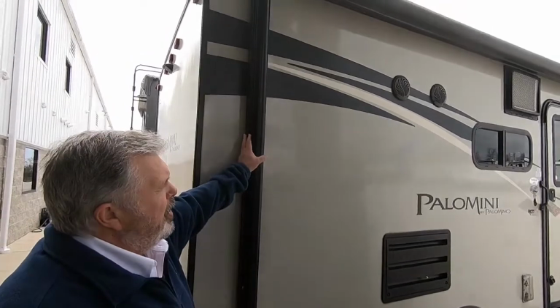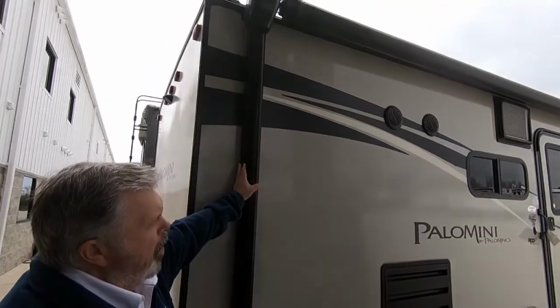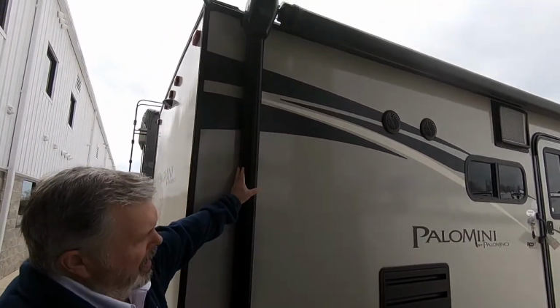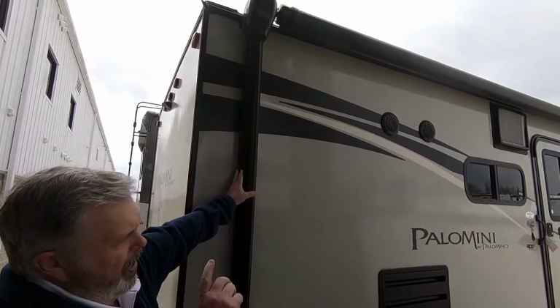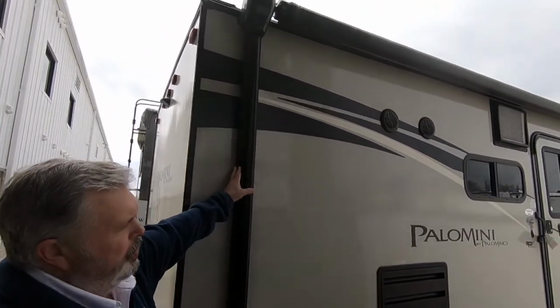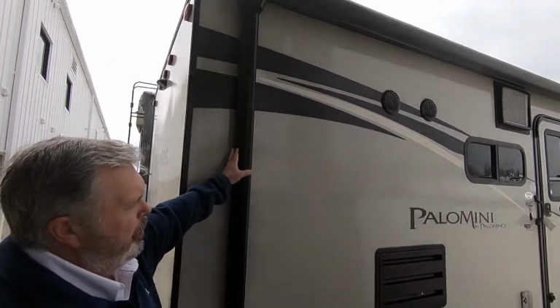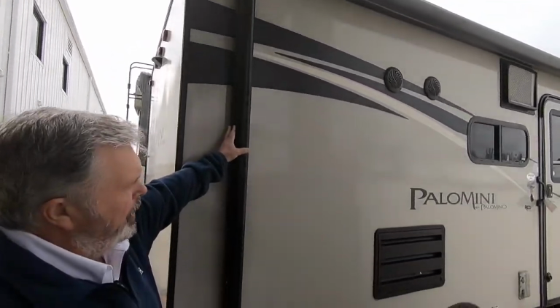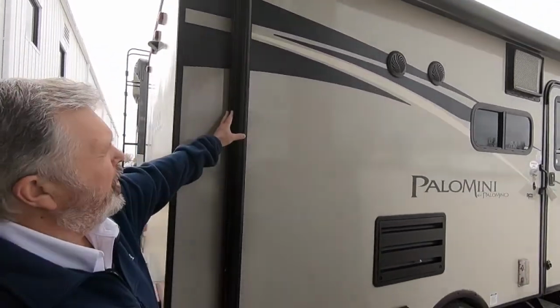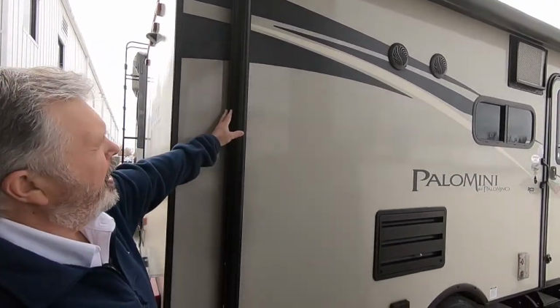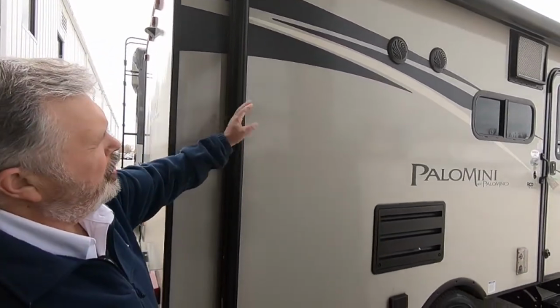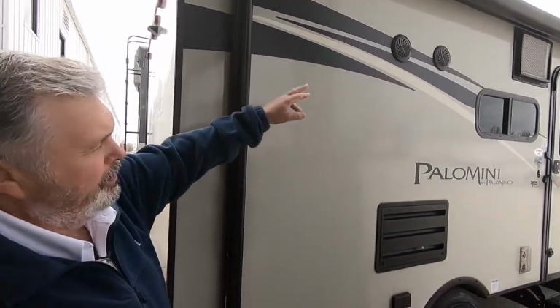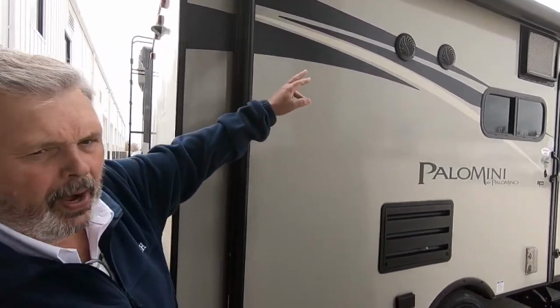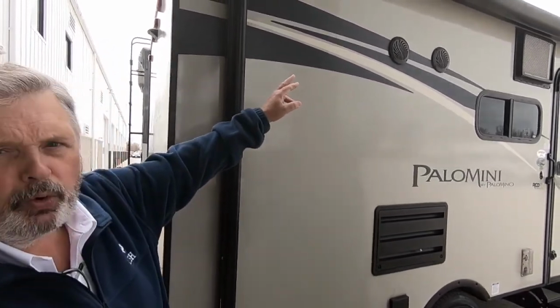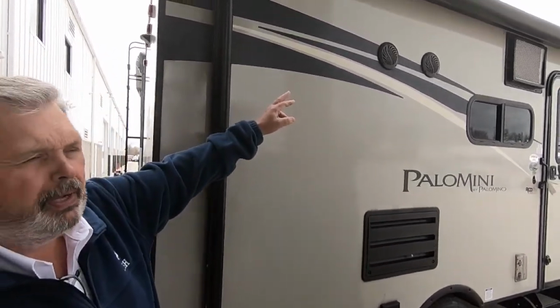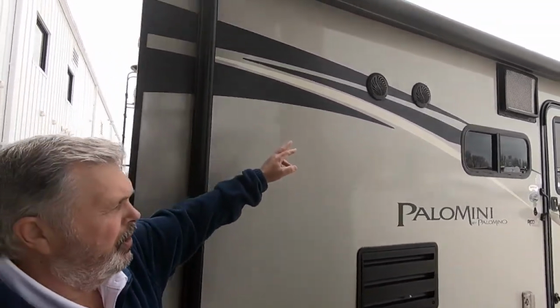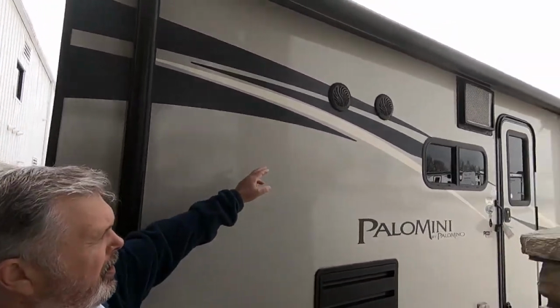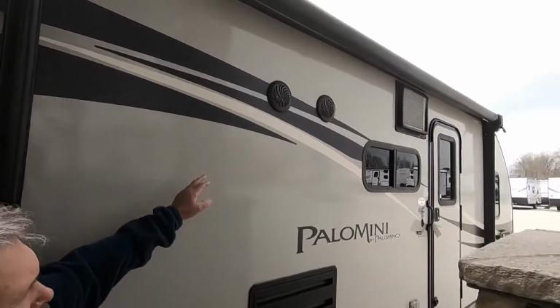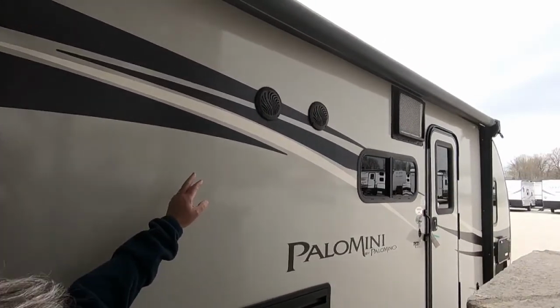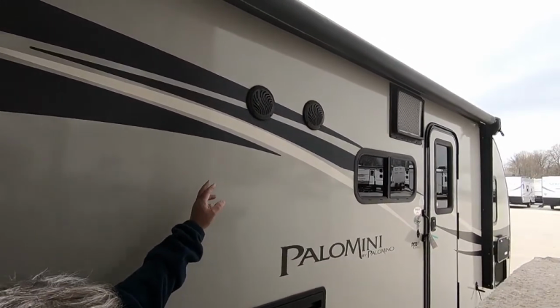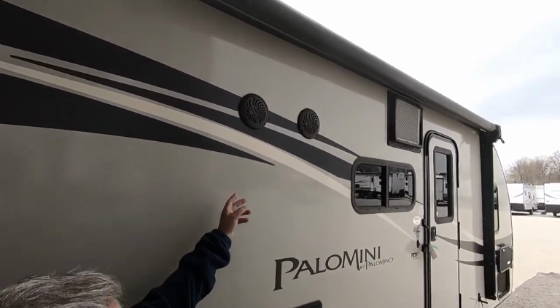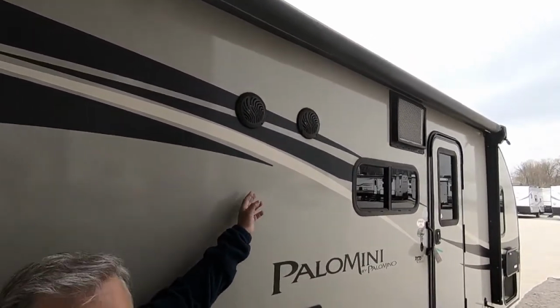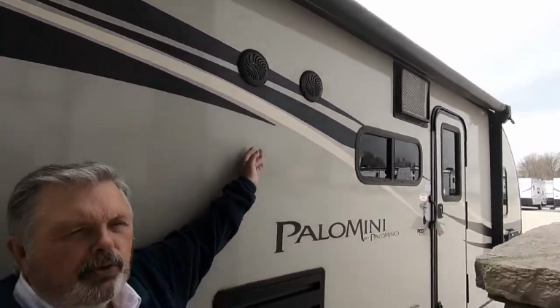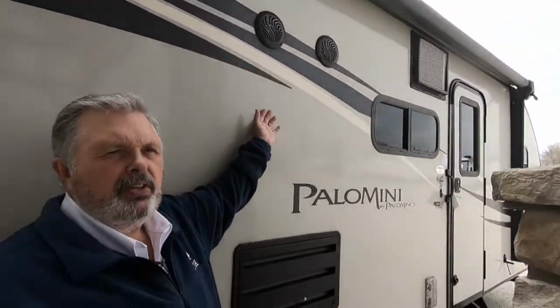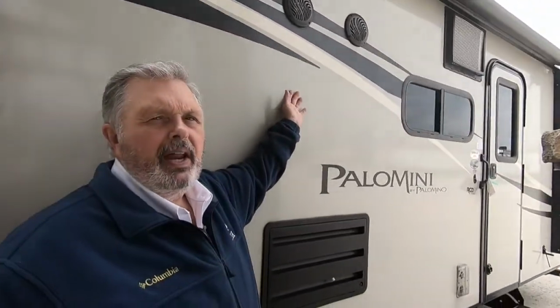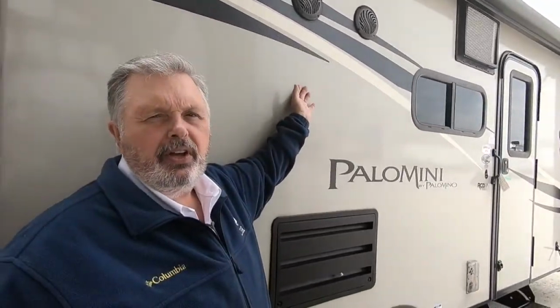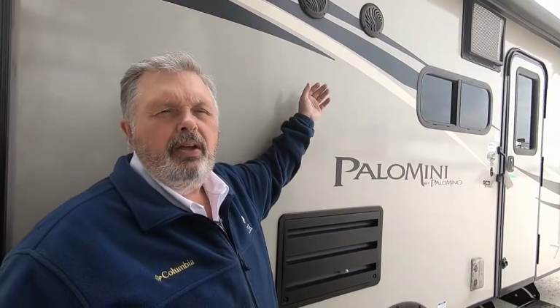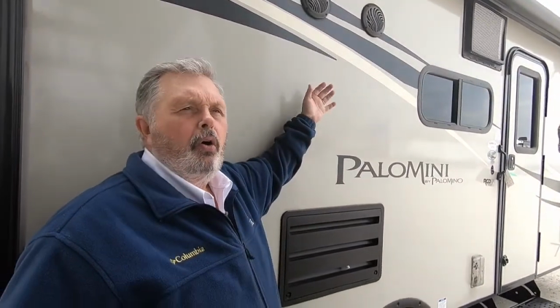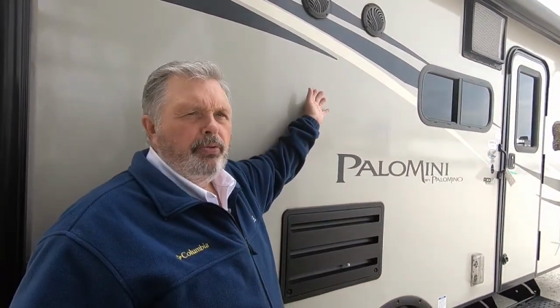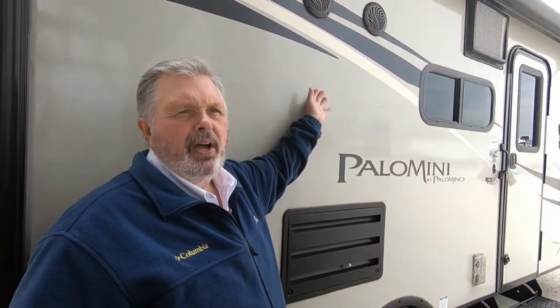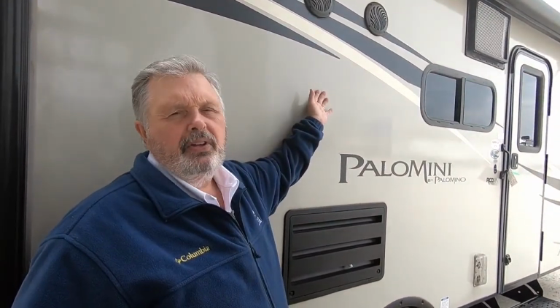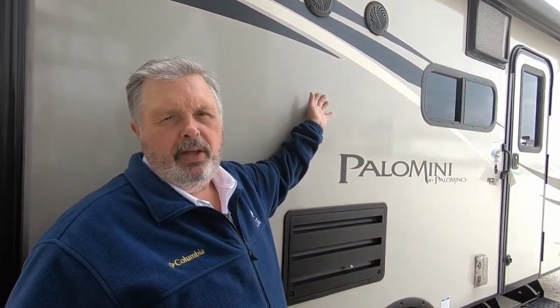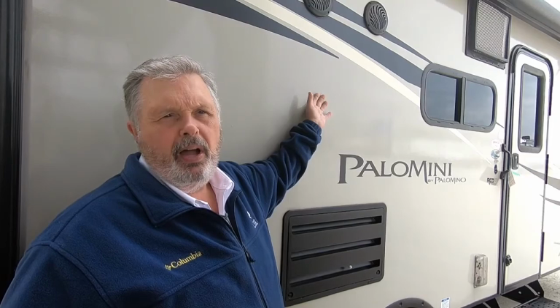Here's your awning — I'll show you how to do that when we go down to the other end. You have two outdoor speakers here. You have a stereo inside. You can play music inside, outside, or both inside and outside at the same time.